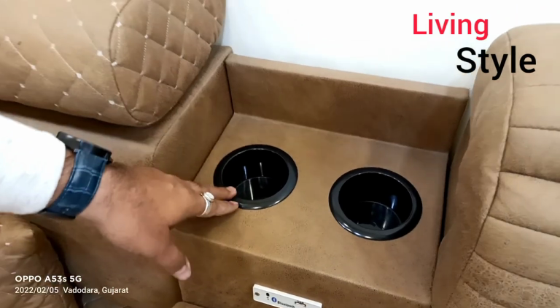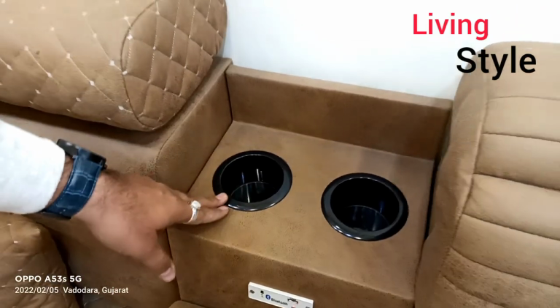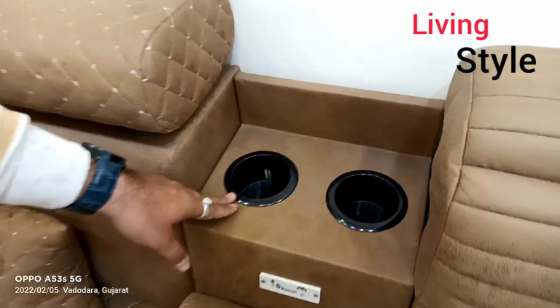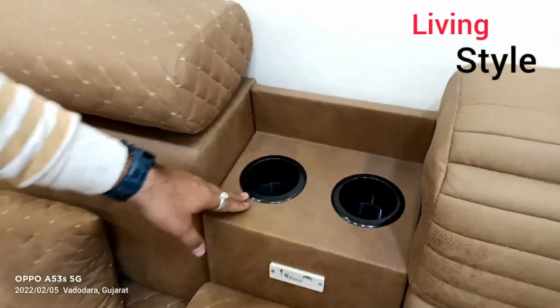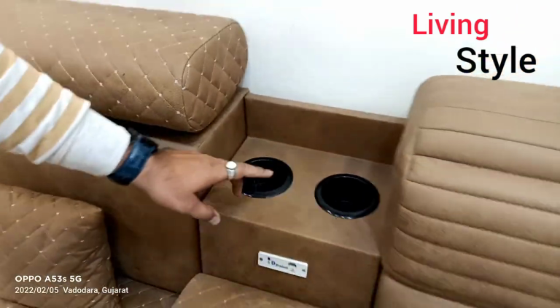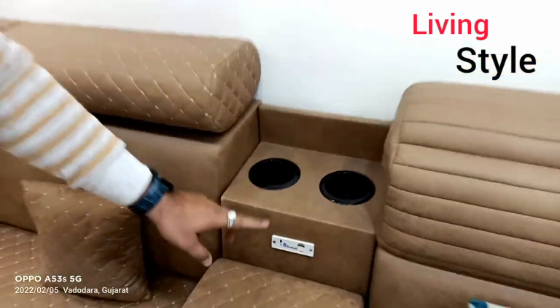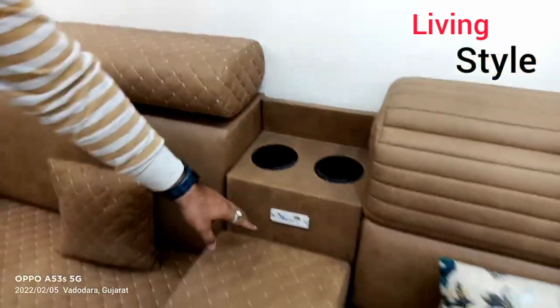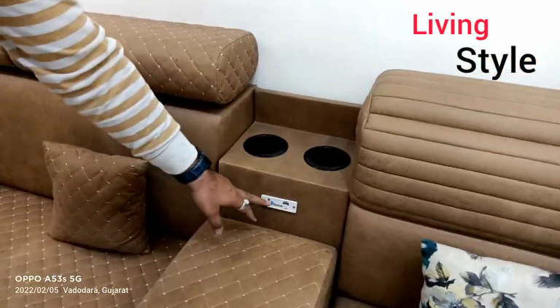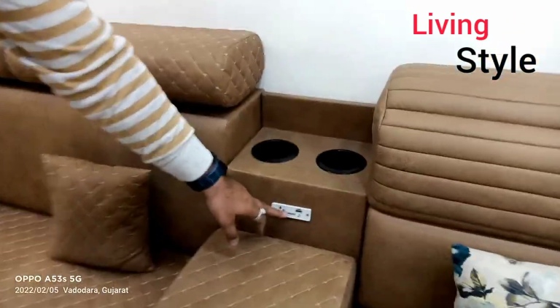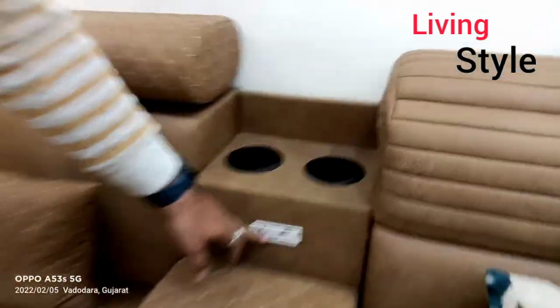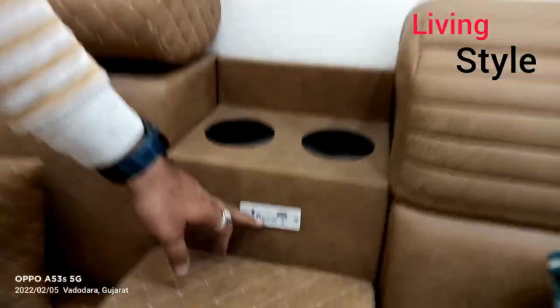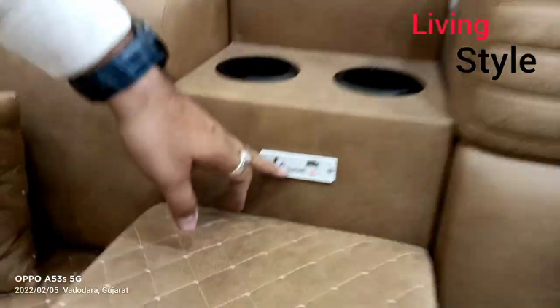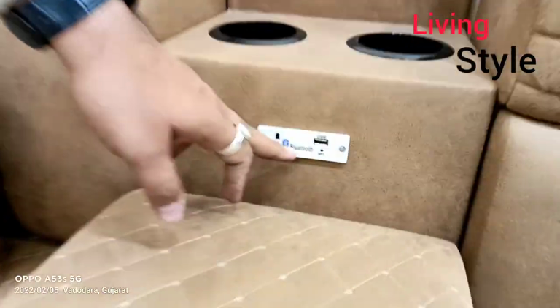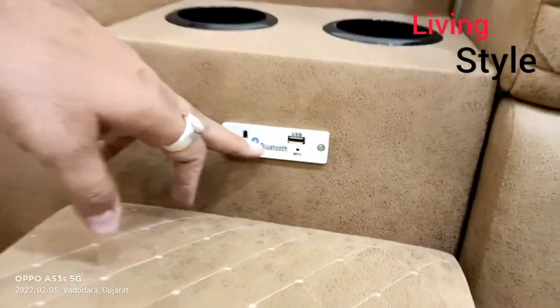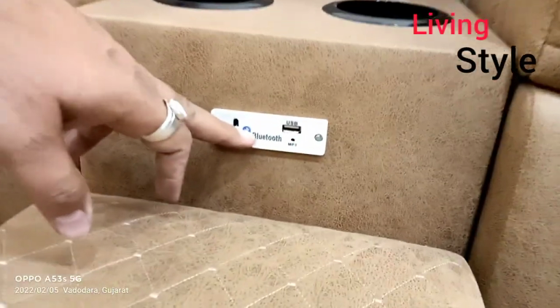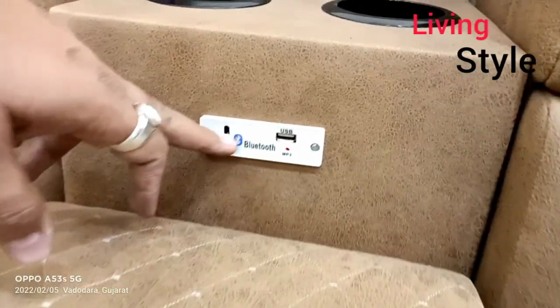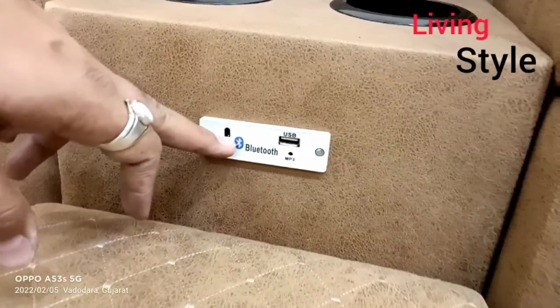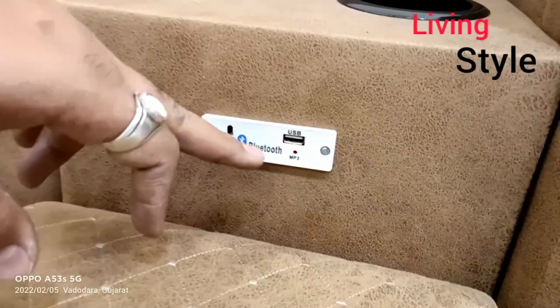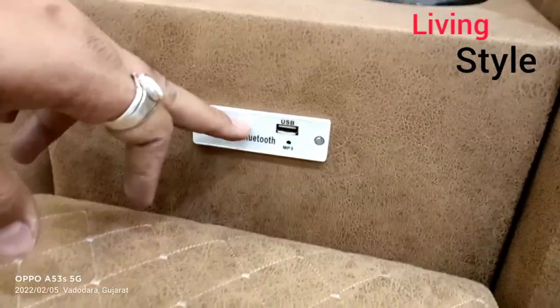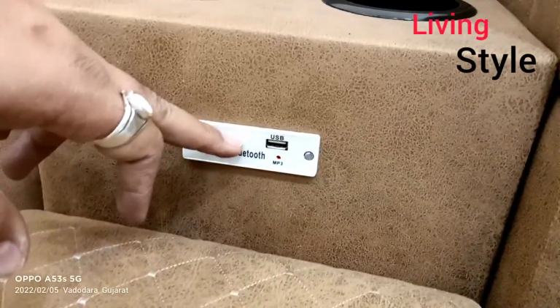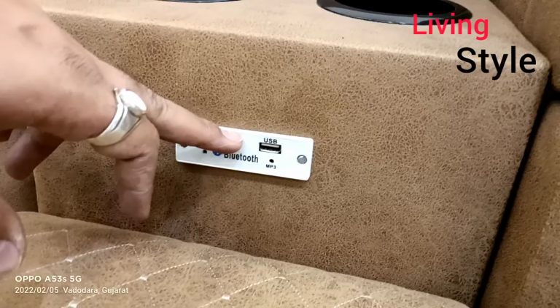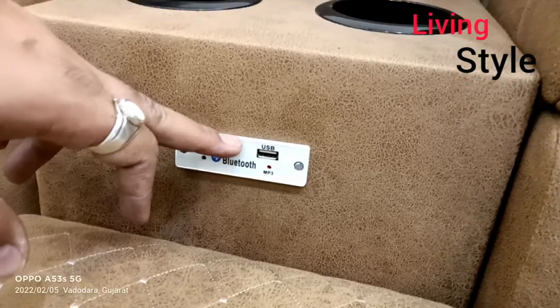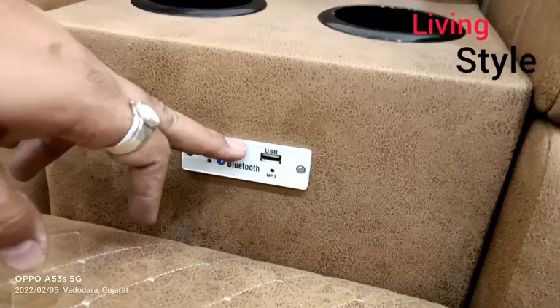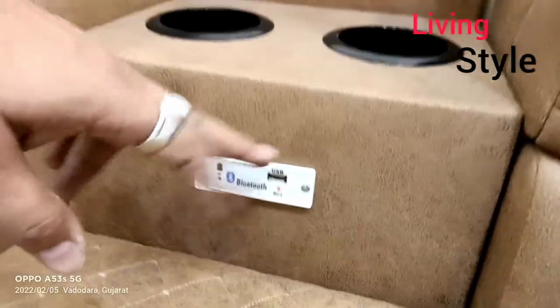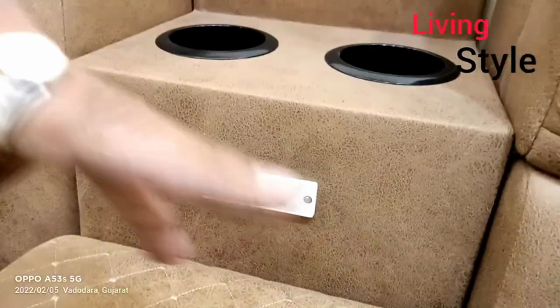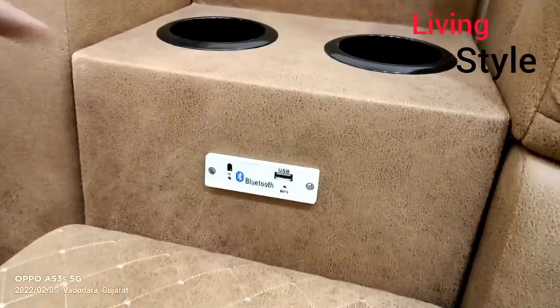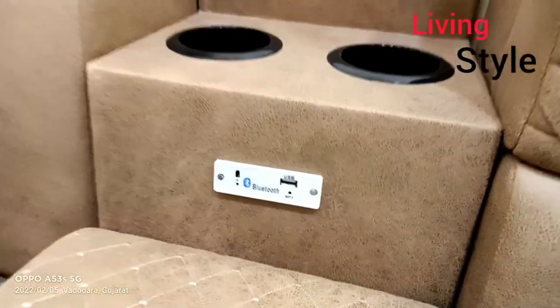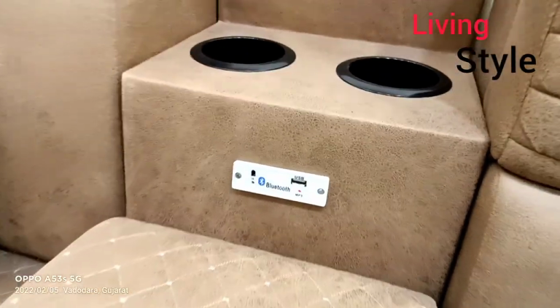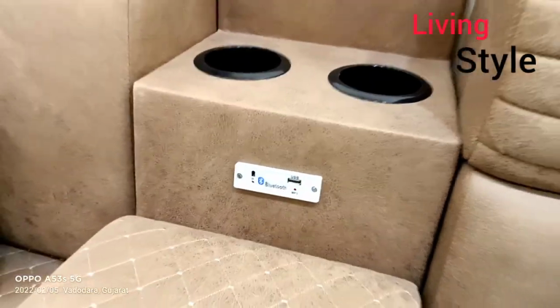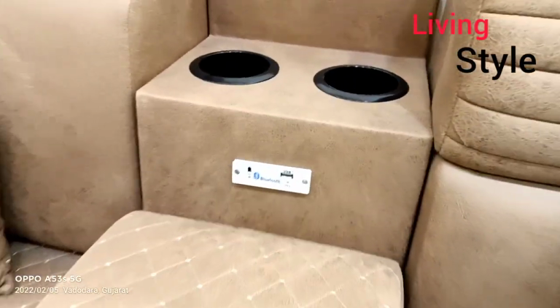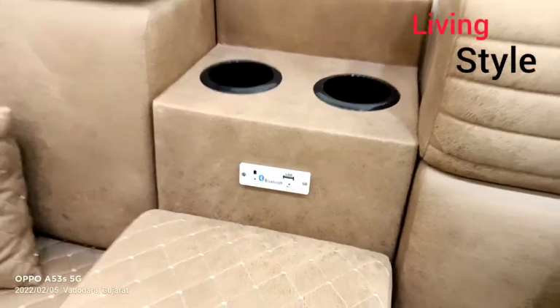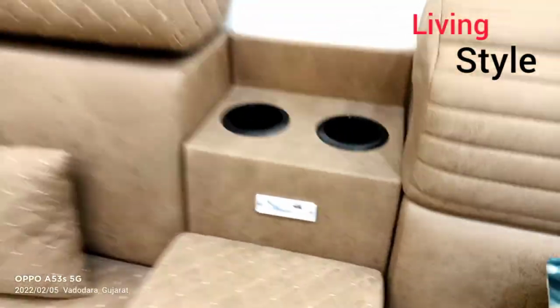This is a new feature, which is Bluetooth. You can connect with your mobile. We have put speakers here.